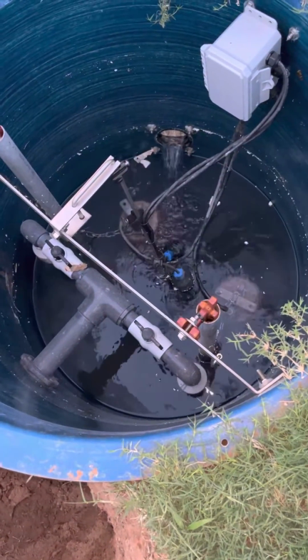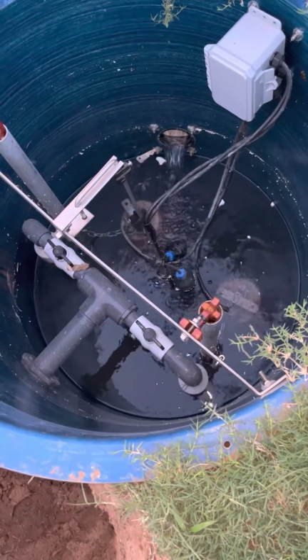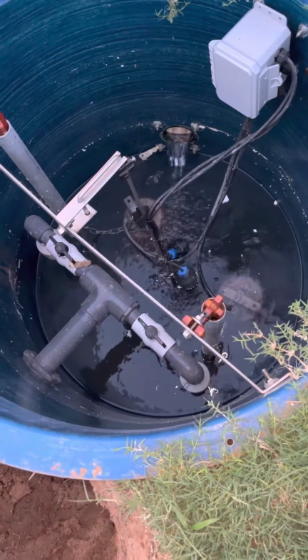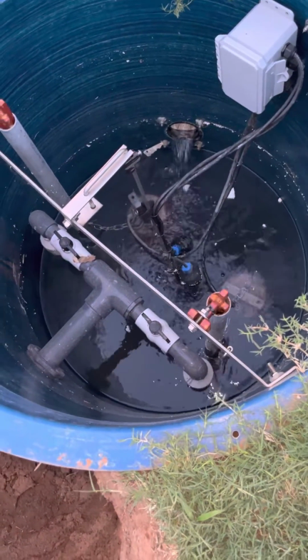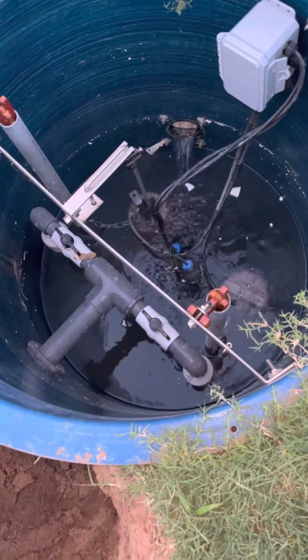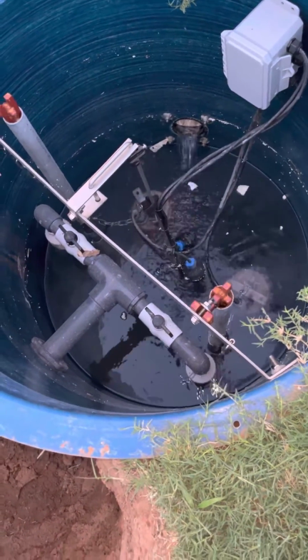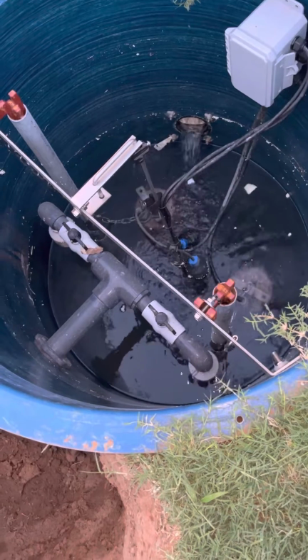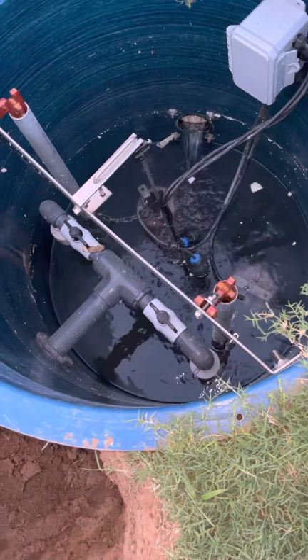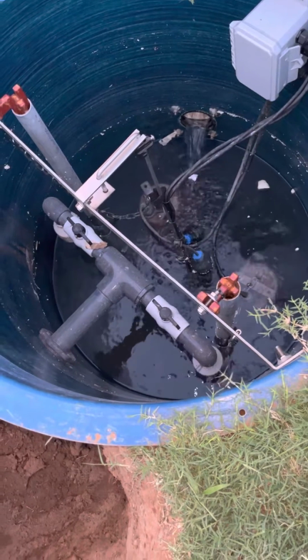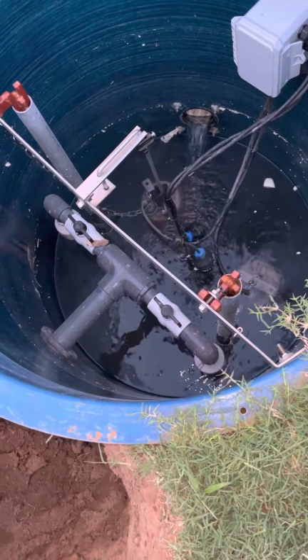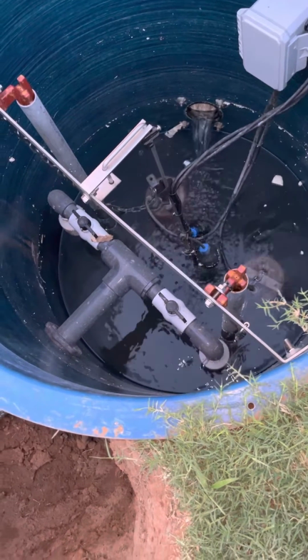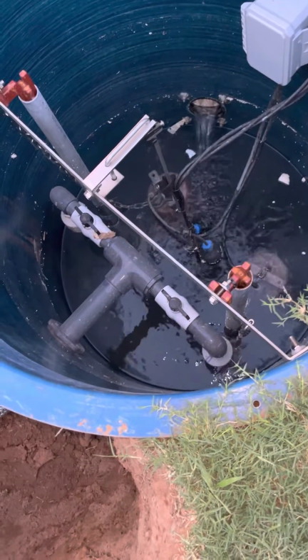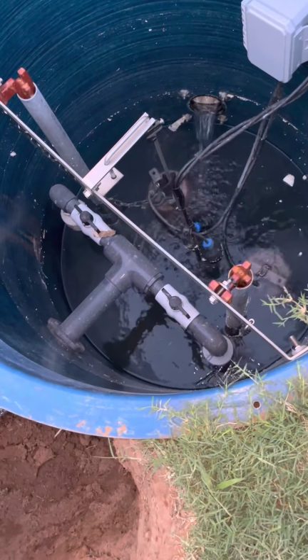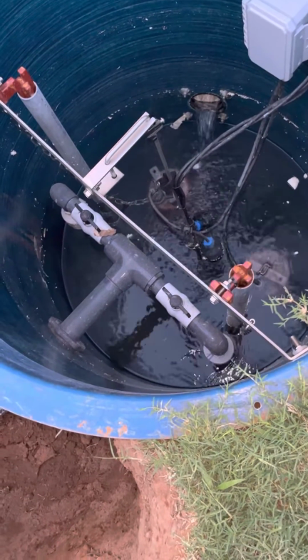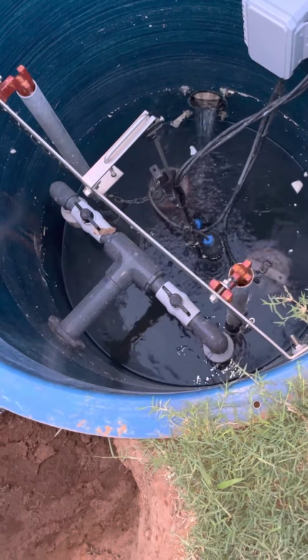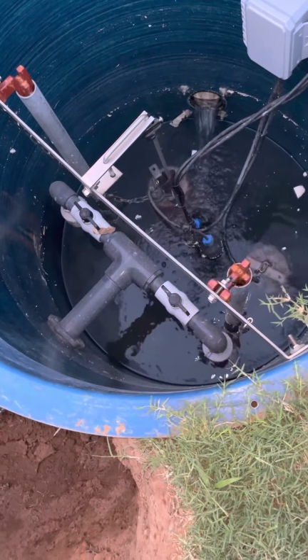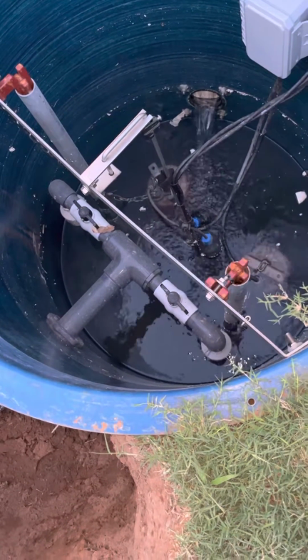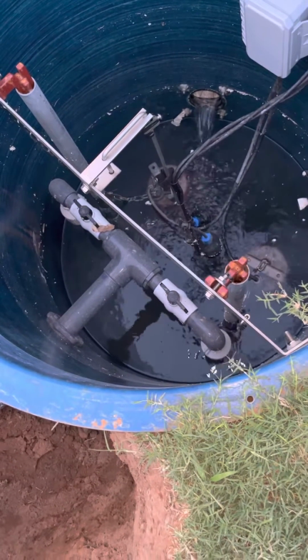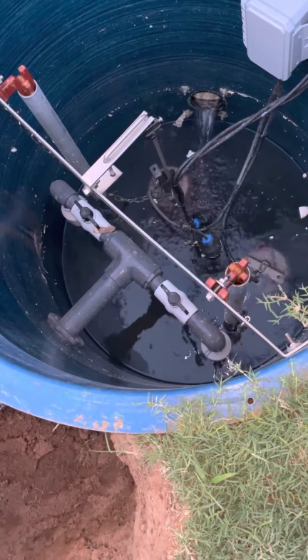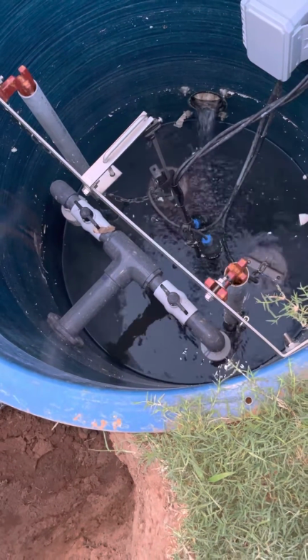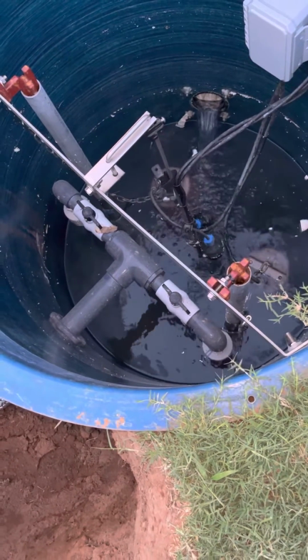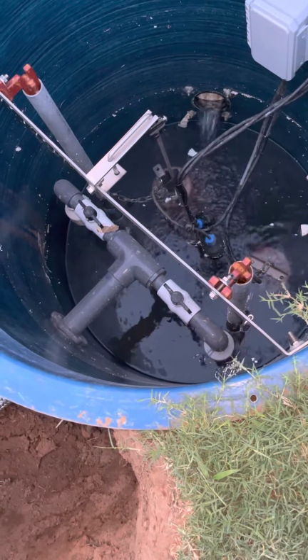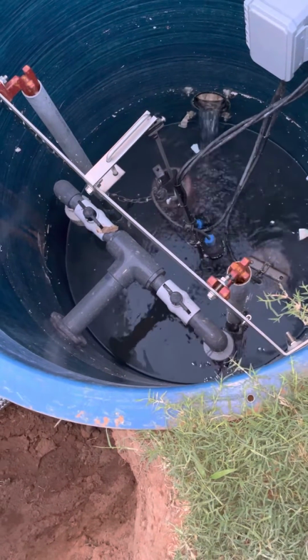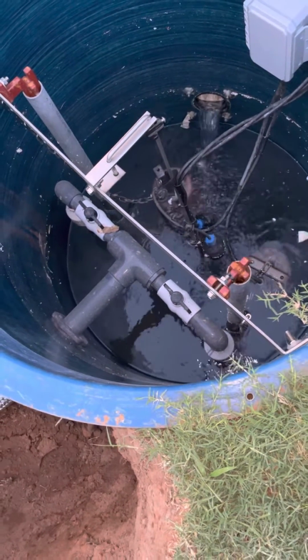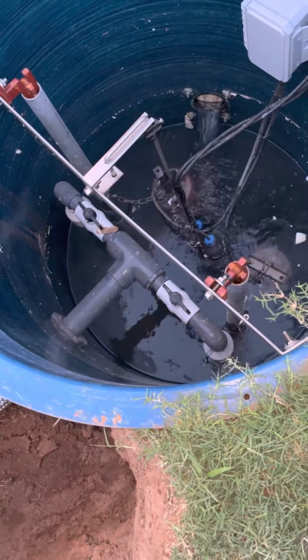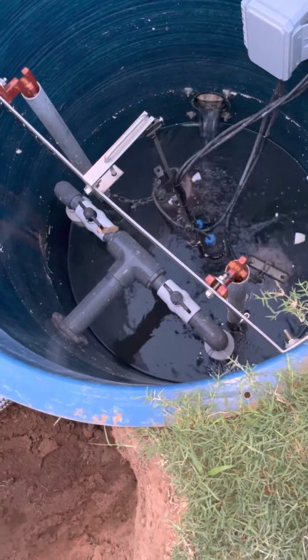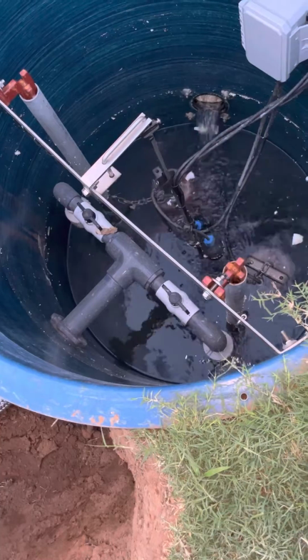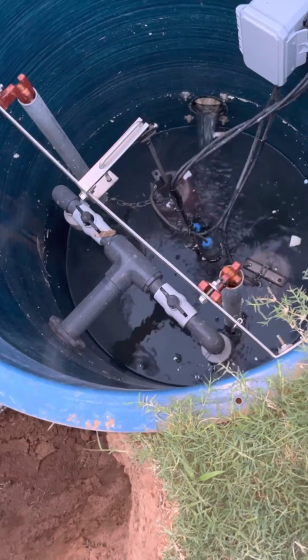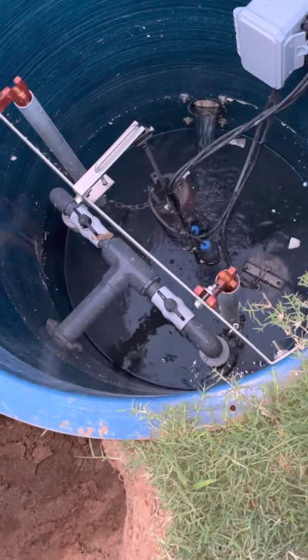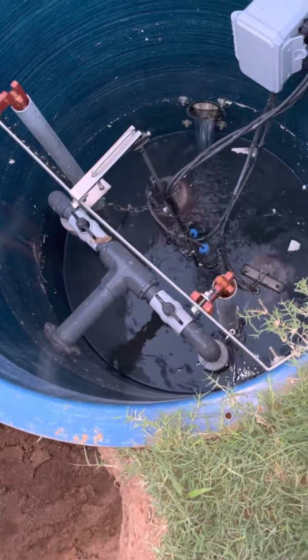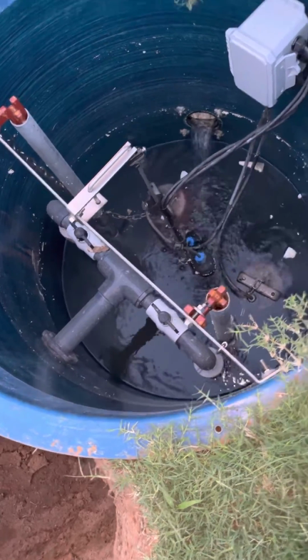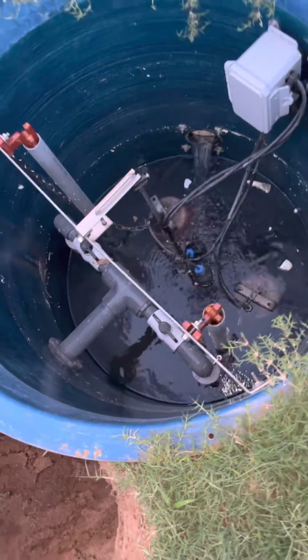My four inch inlet's already exposed. Water's just running right on down. Great job, Liberty.